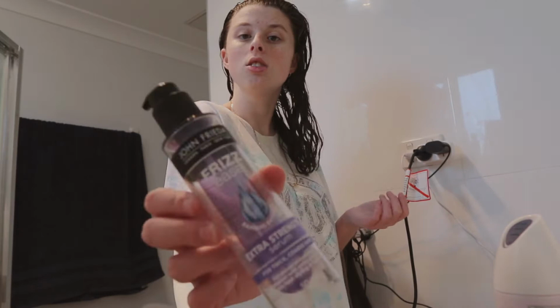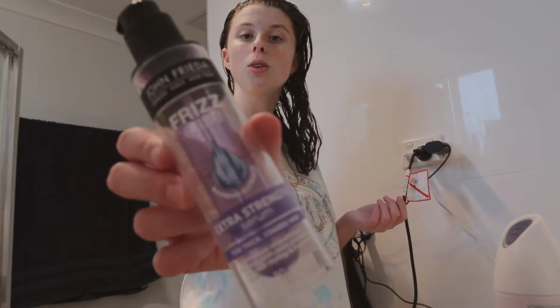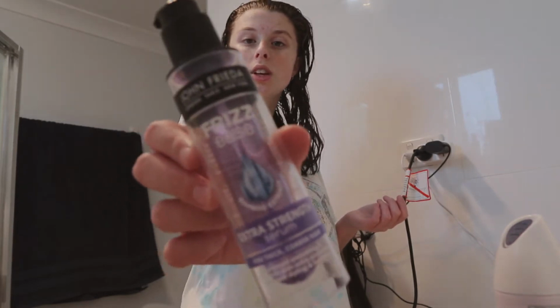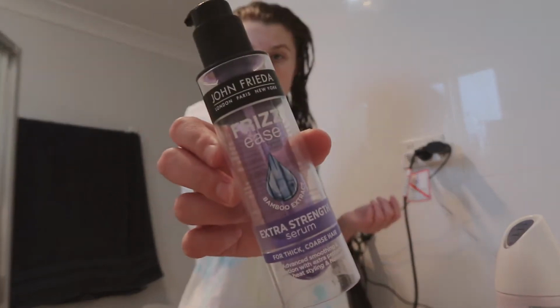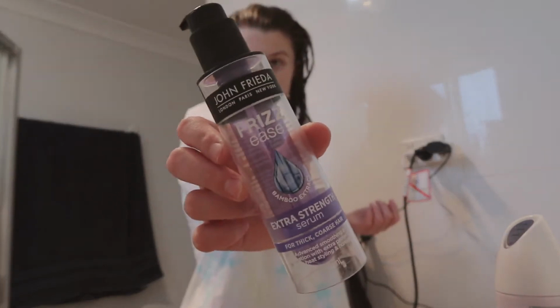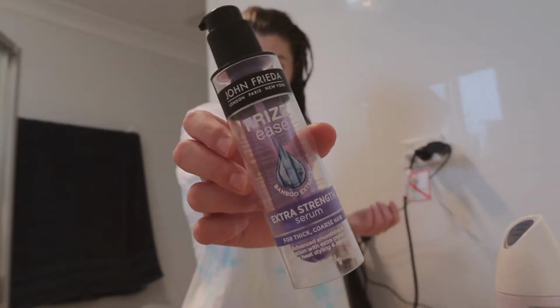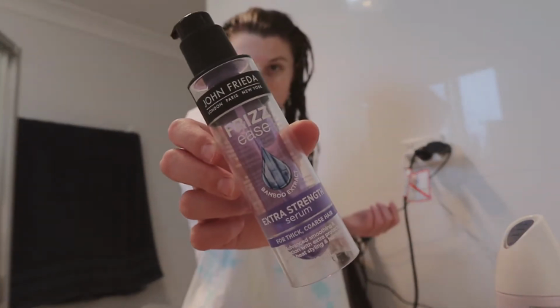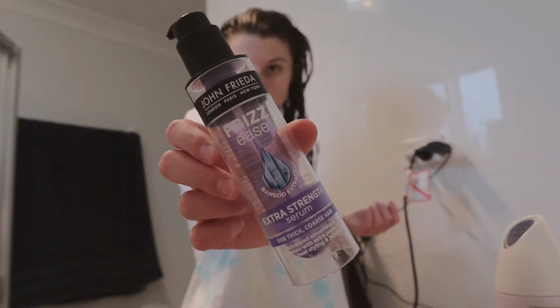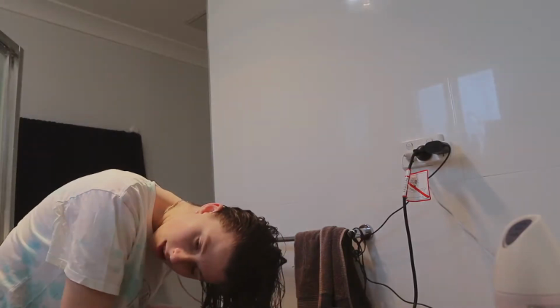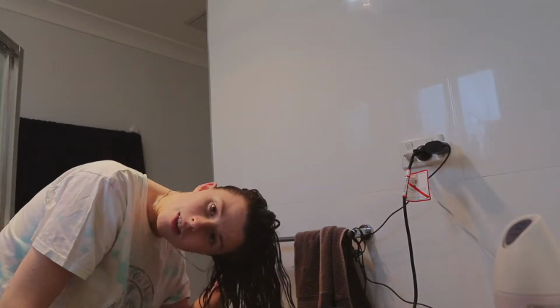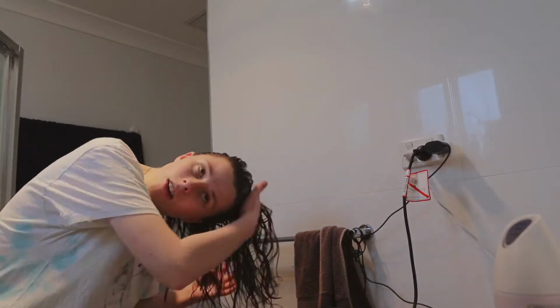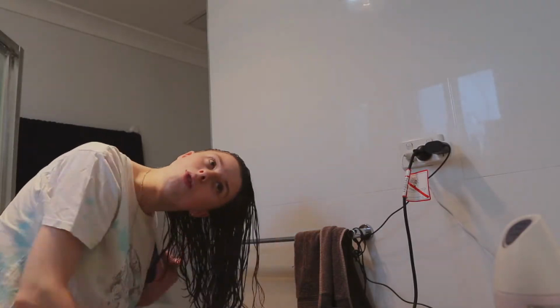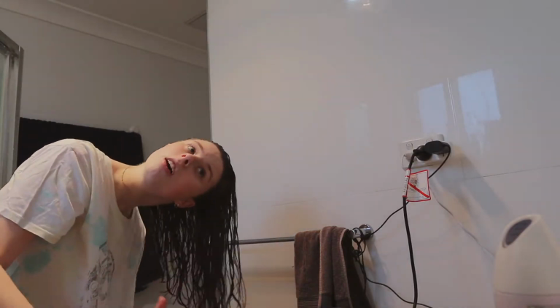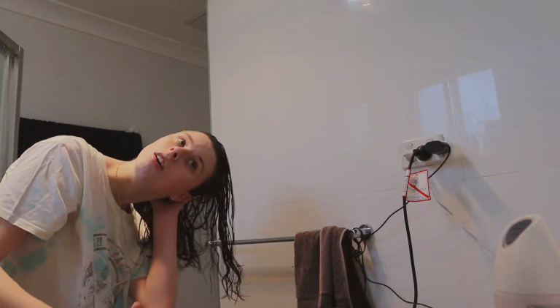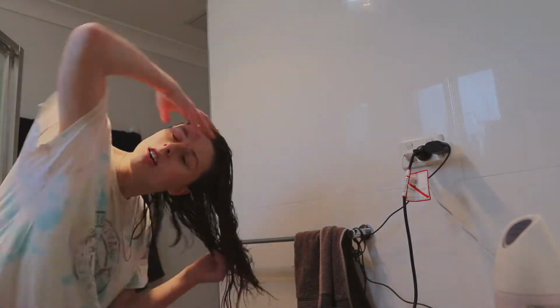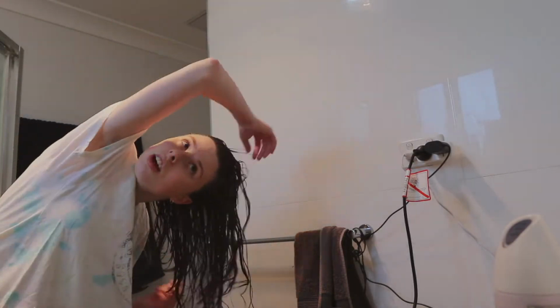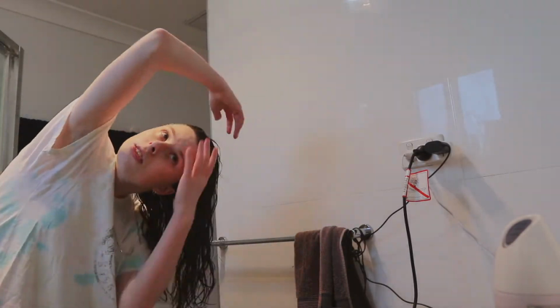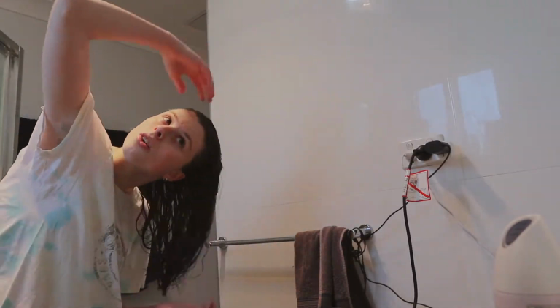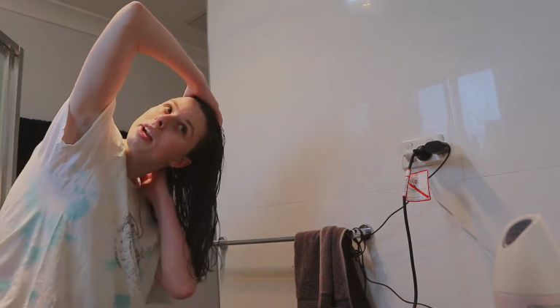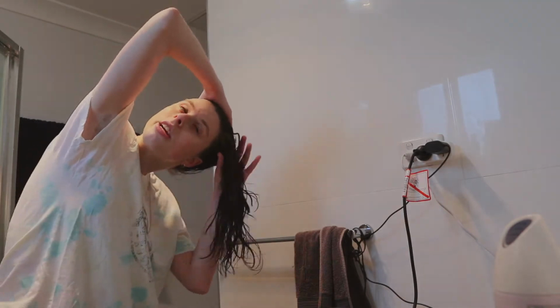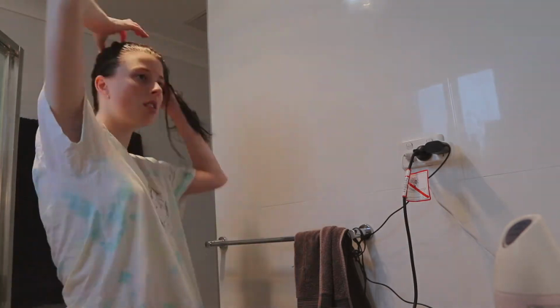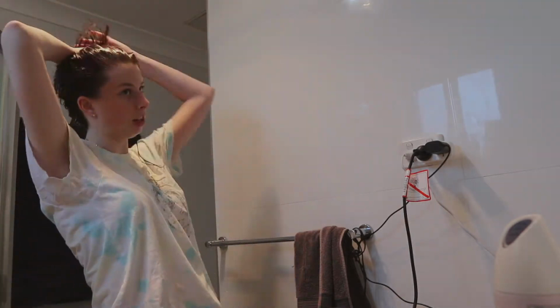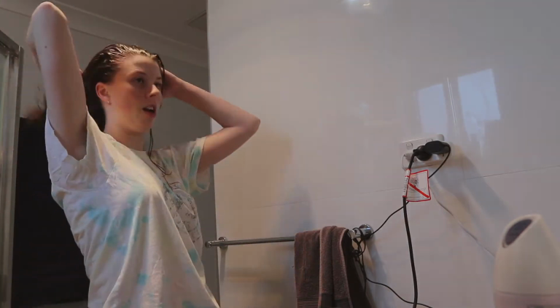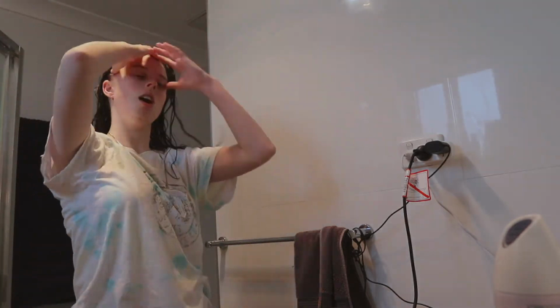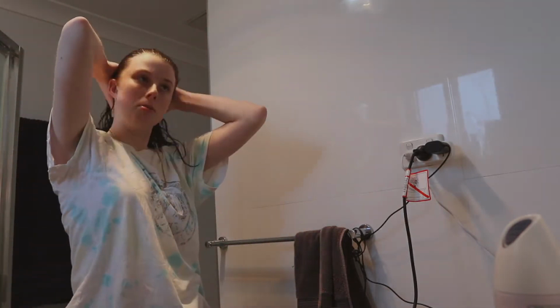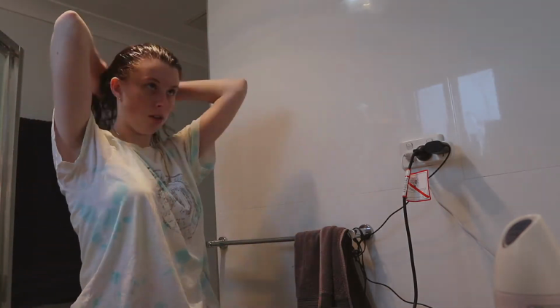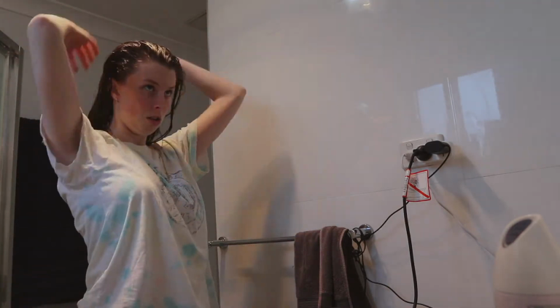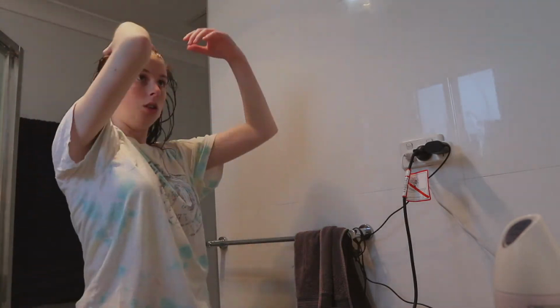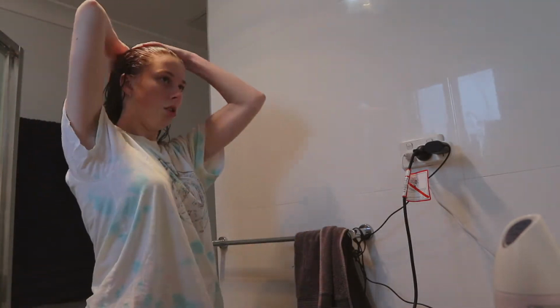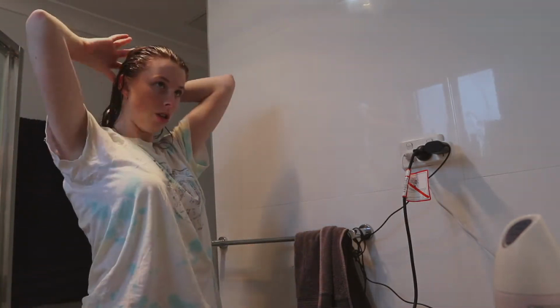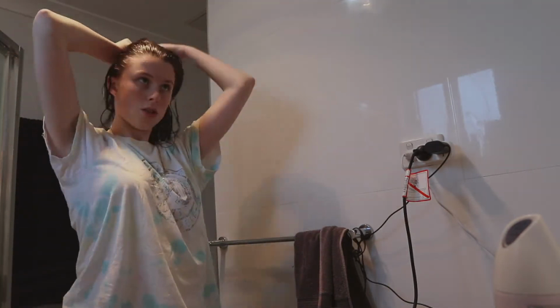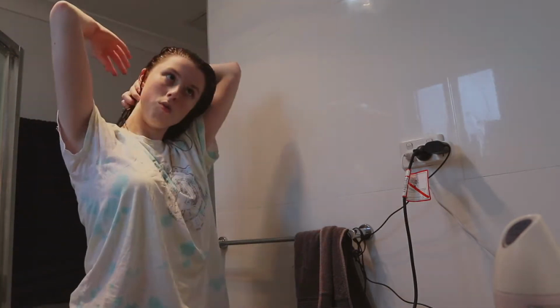This is what it looks like. I apply it everywhere through the hair. It's applied on wet, damp hair — that's why I put it in a messy bun, so that it drains all the water.